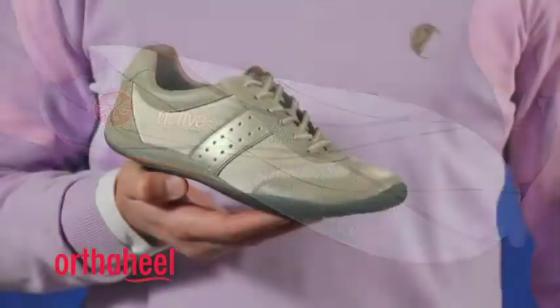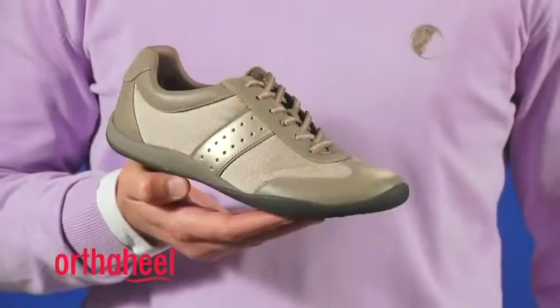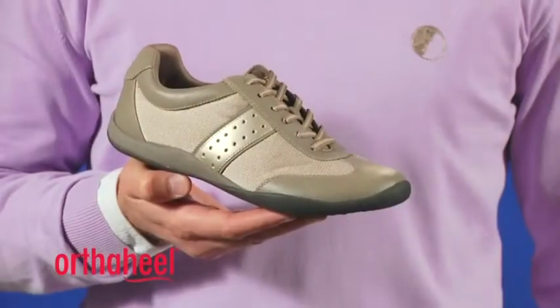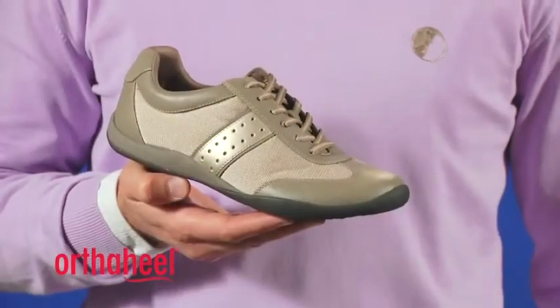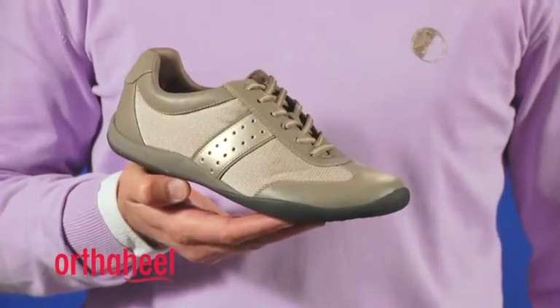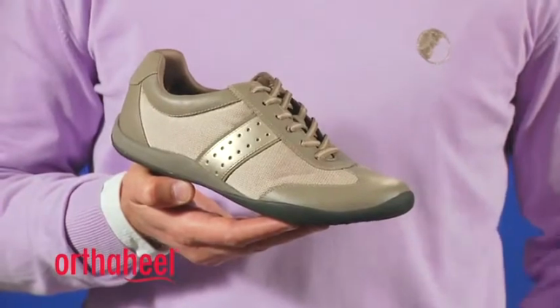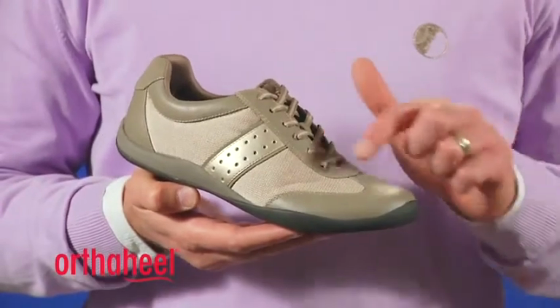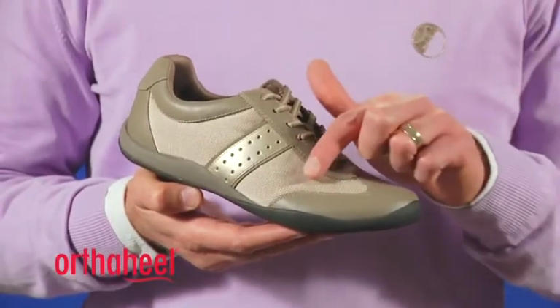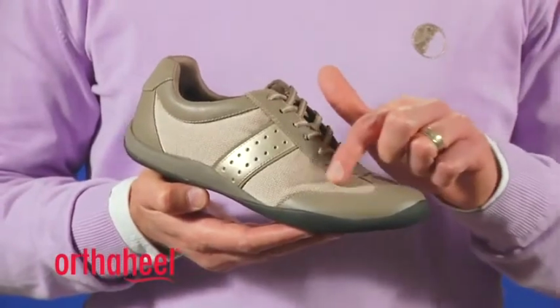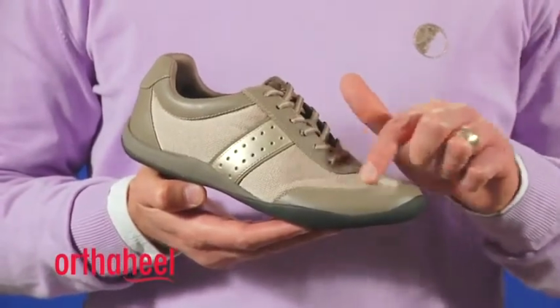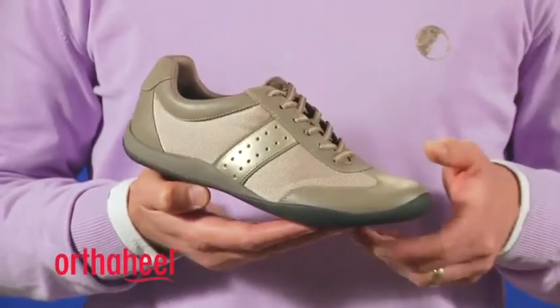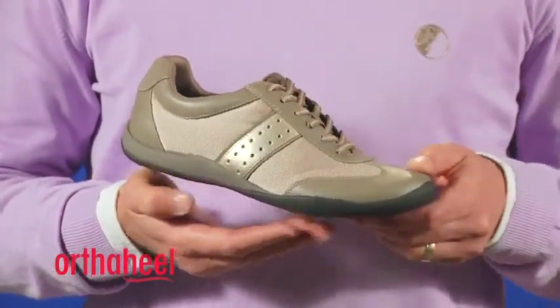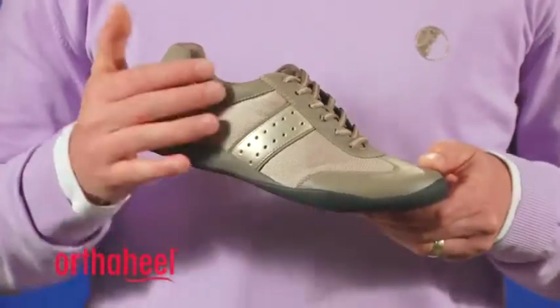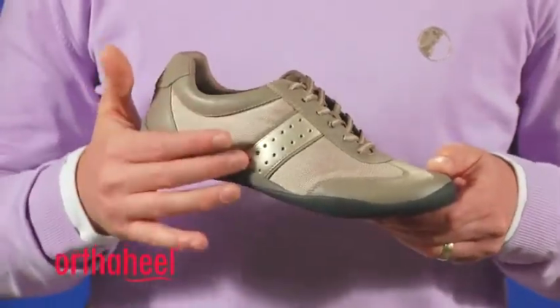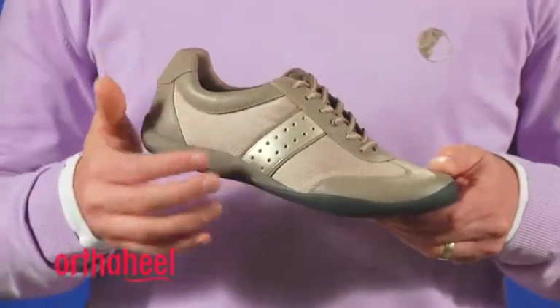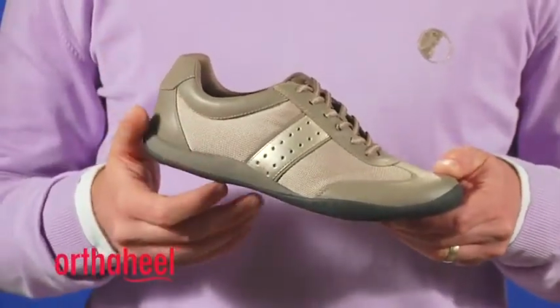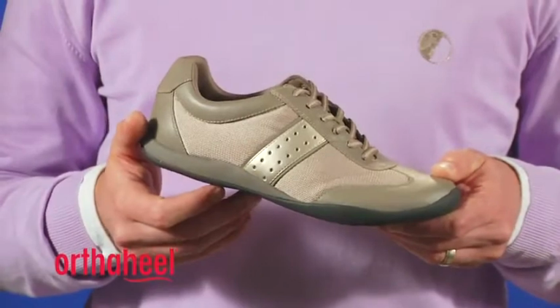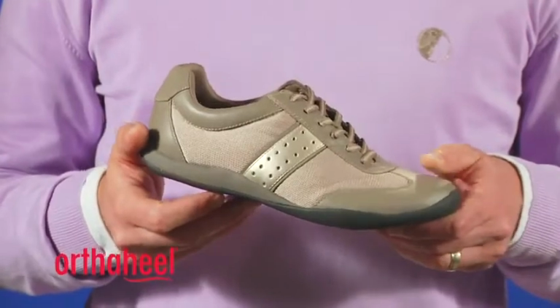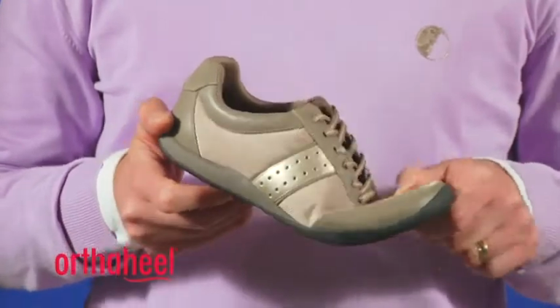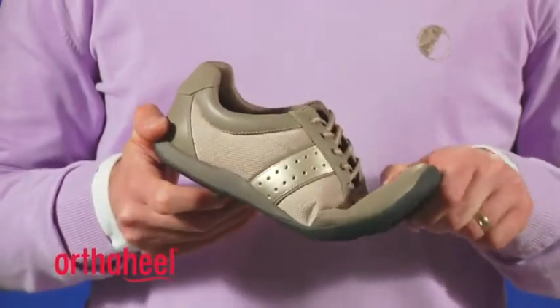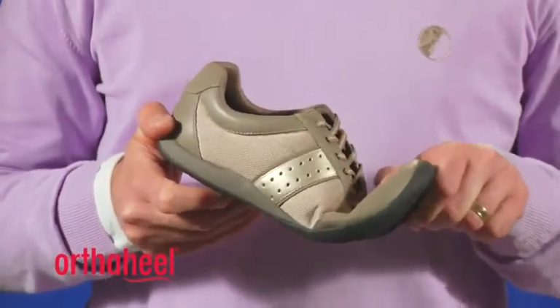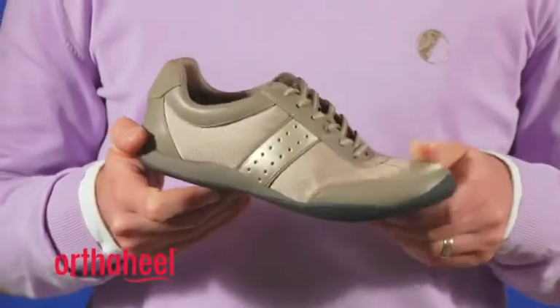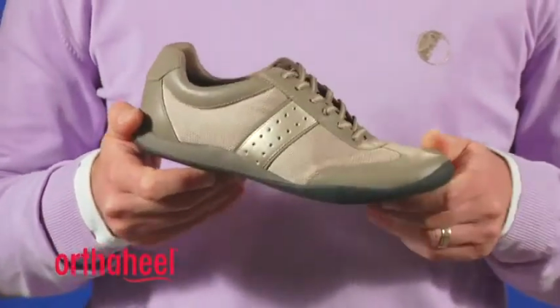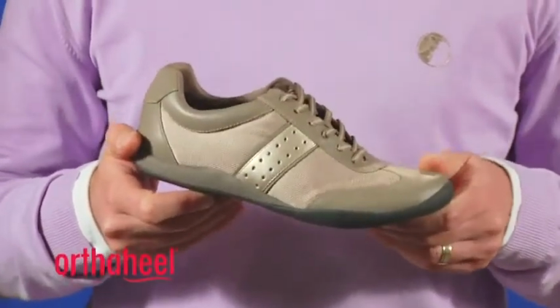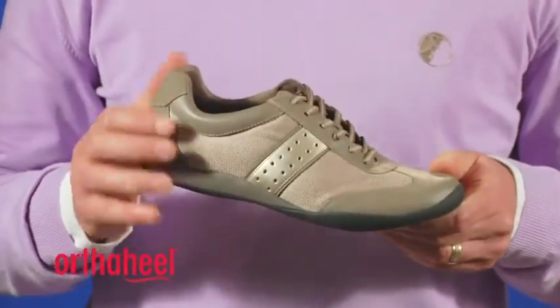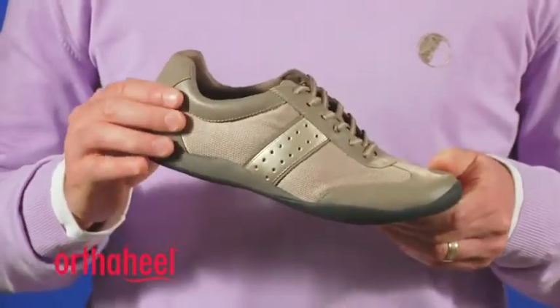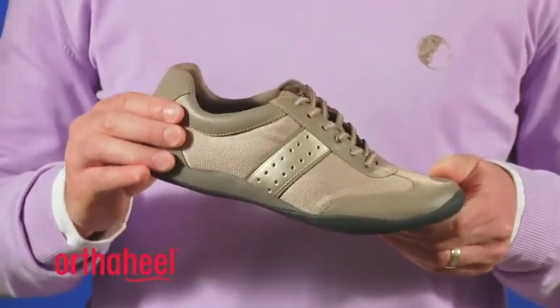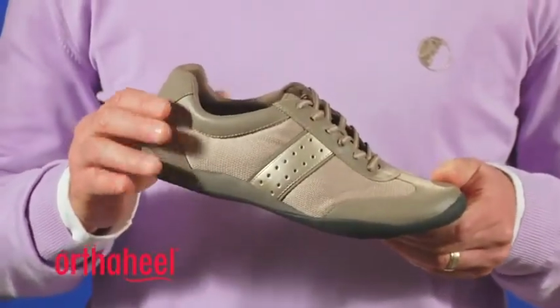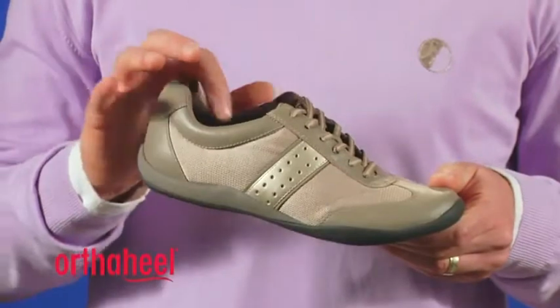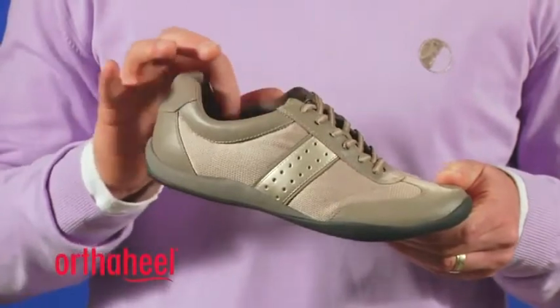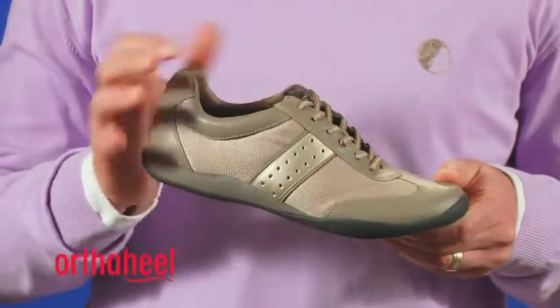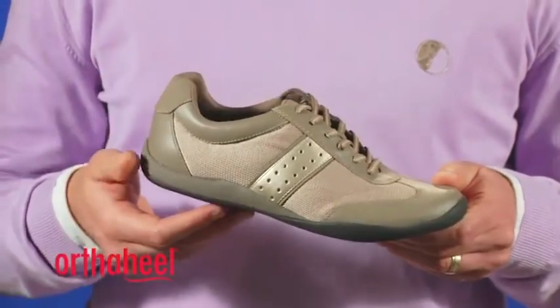It also has a soft man-made upper with mesh inserts for breathability and some stylish metallic trim detail. It's flexible in the forefoot, lightweight and has soft heel counters and soft linings for comfort.